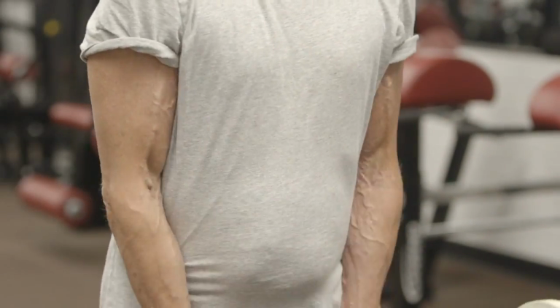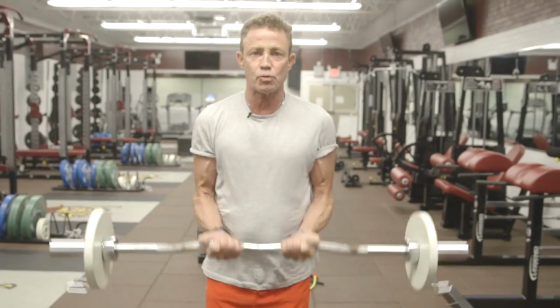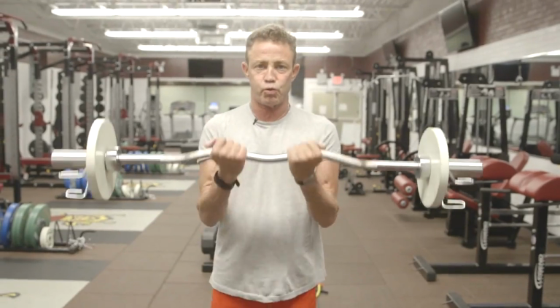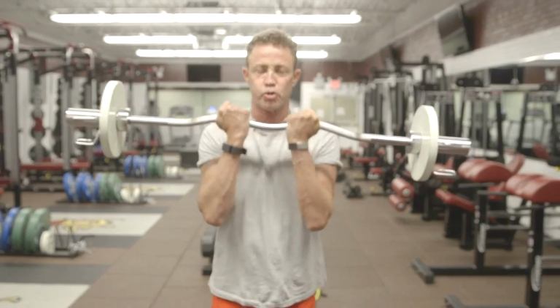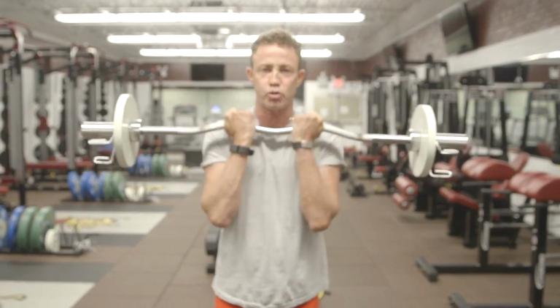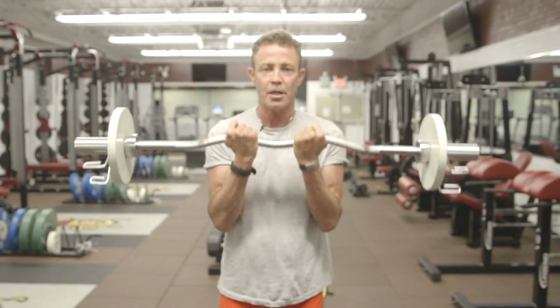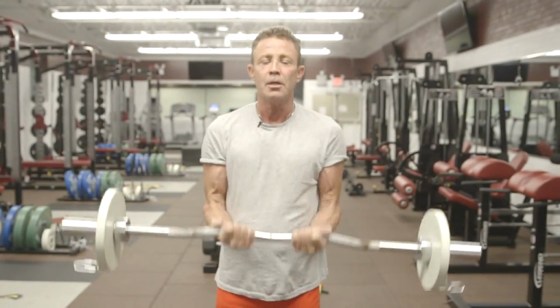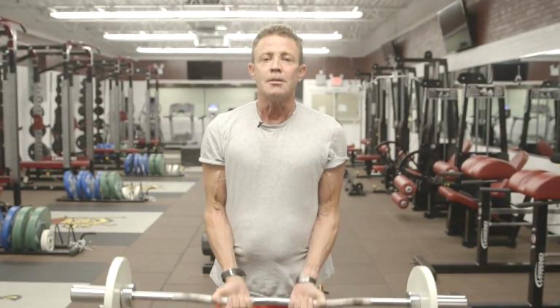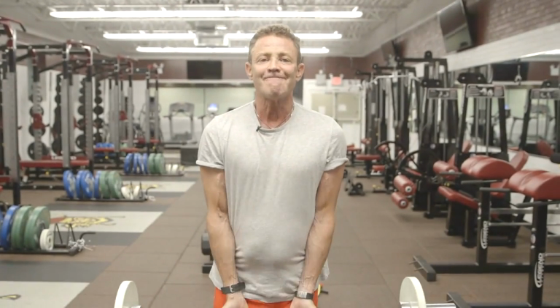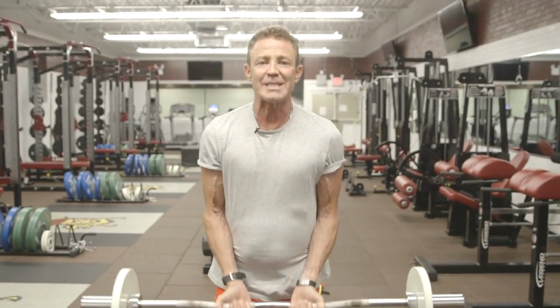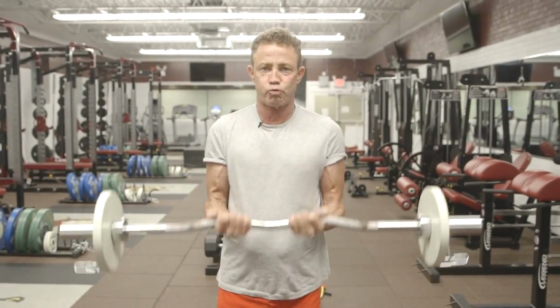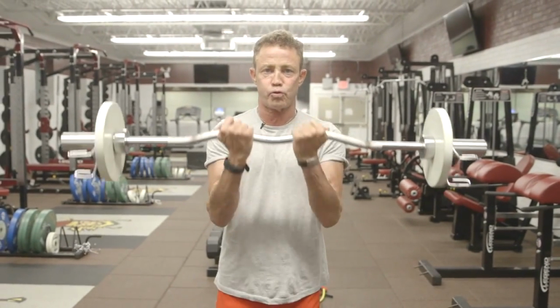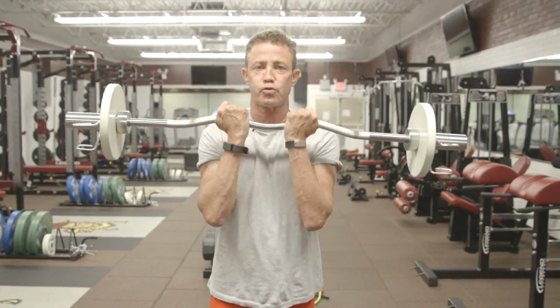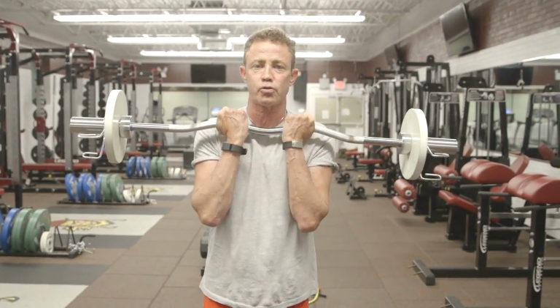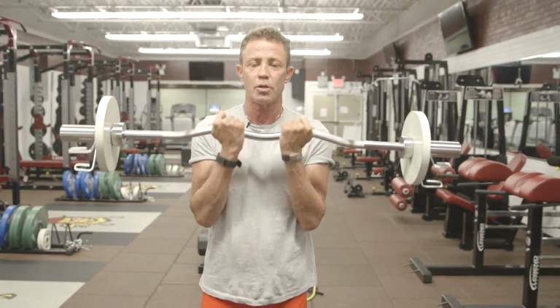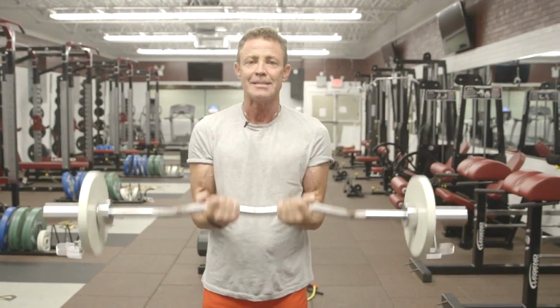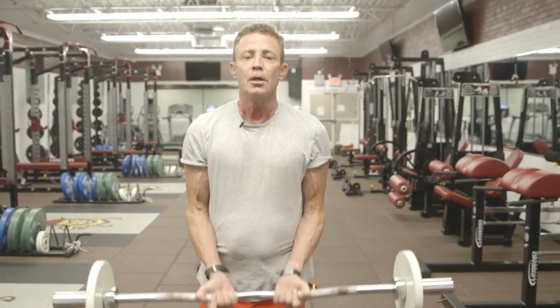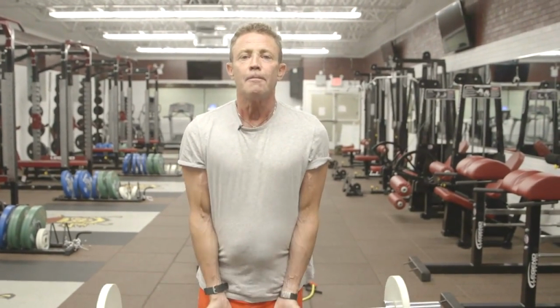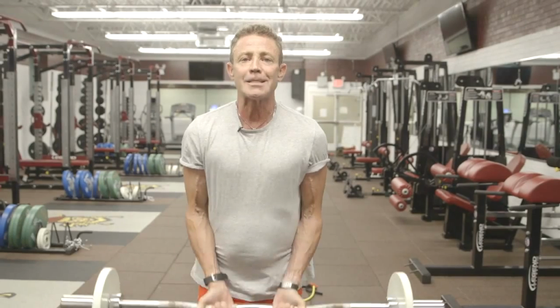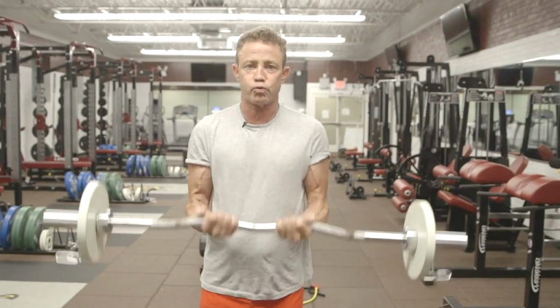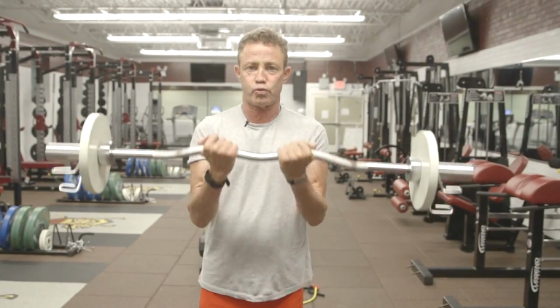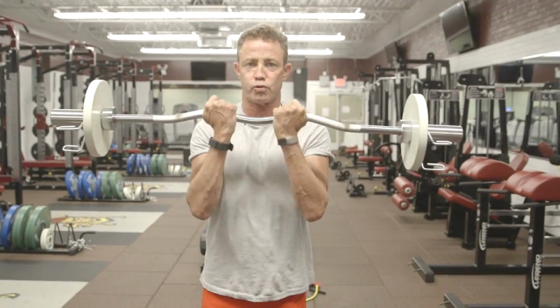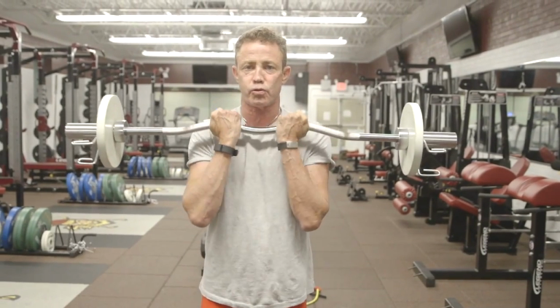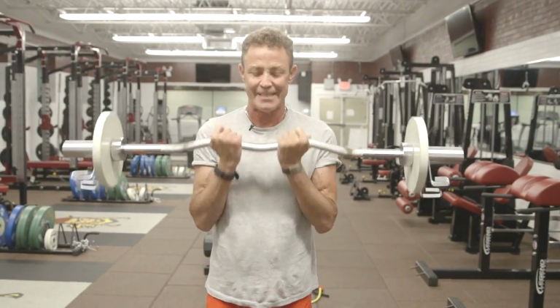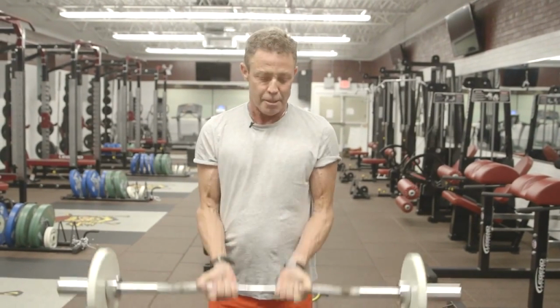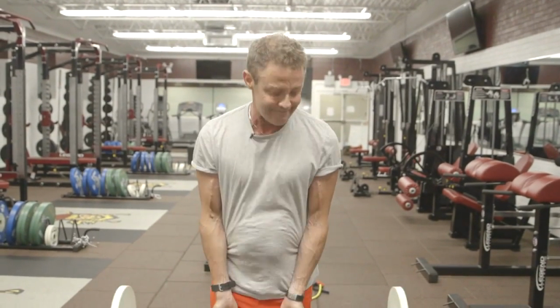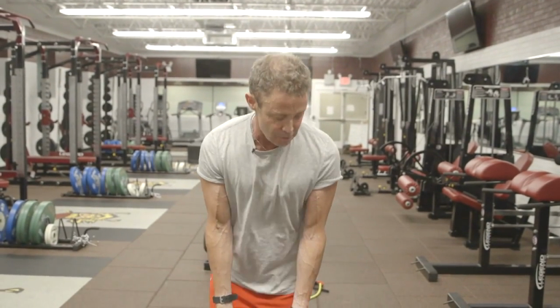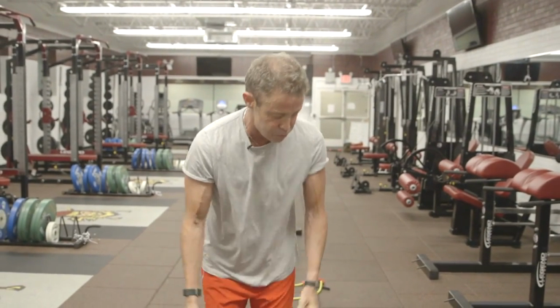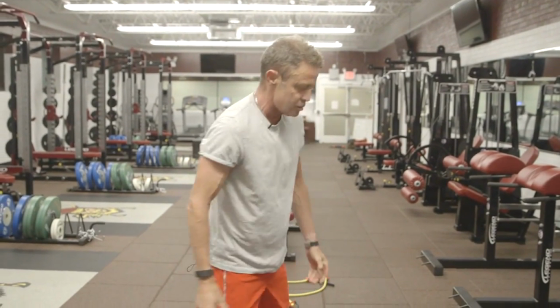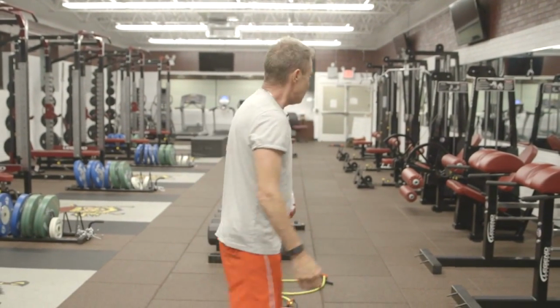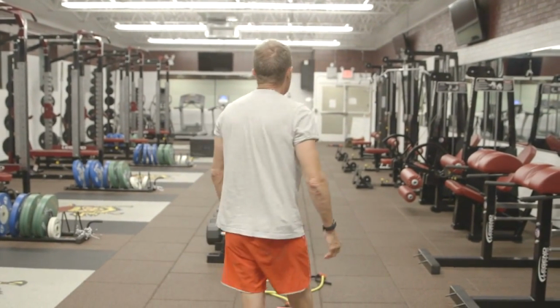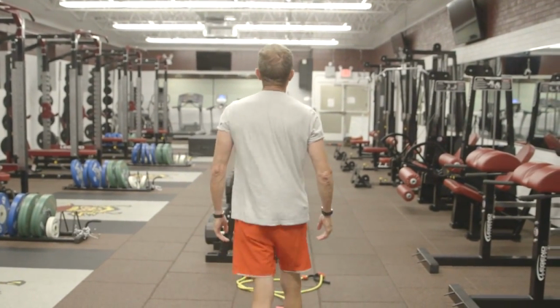Make sure your elbows are in, do not bend your back or lean back, and just stay really solid through it. Bring the weight straight up with your elbows really tight into your sides.